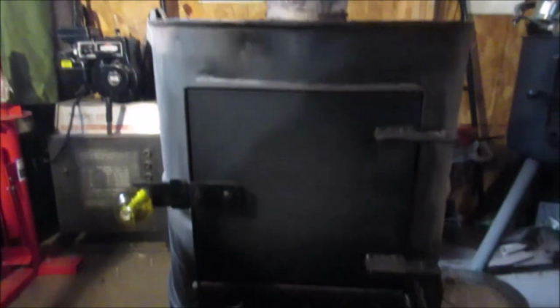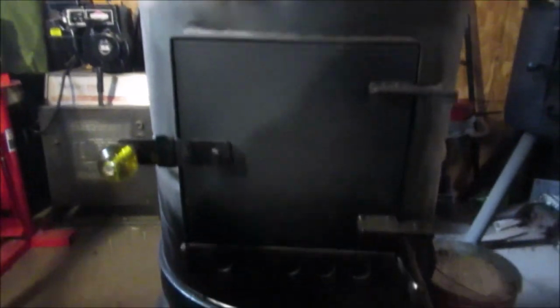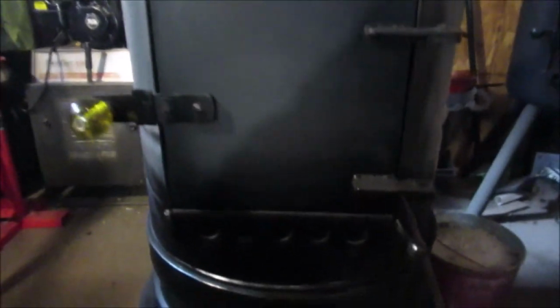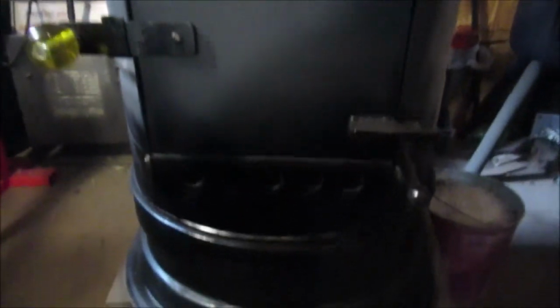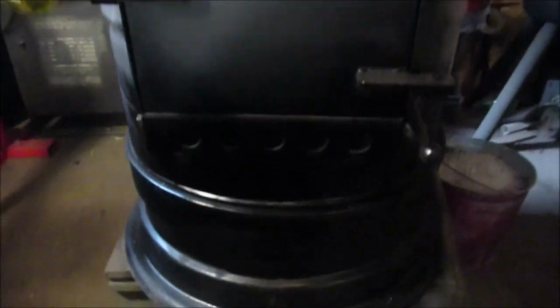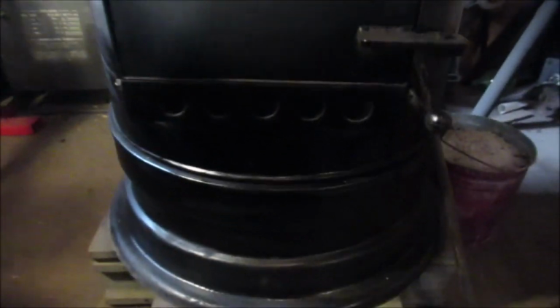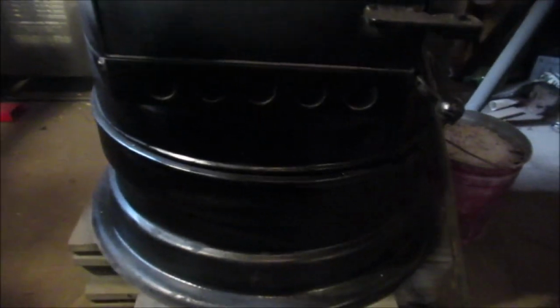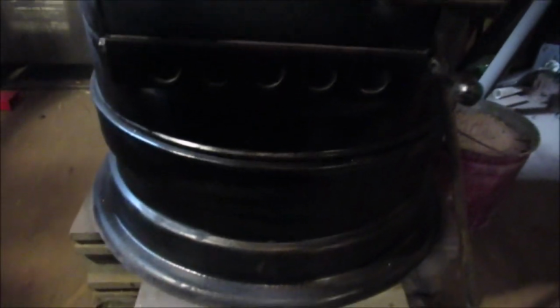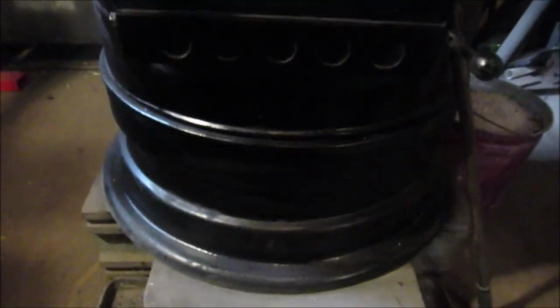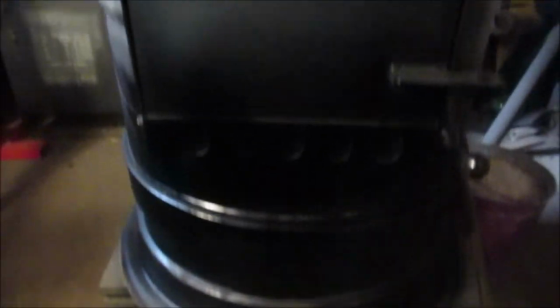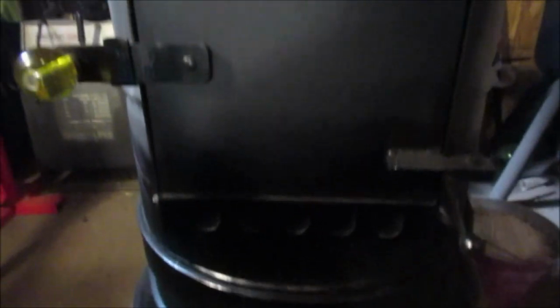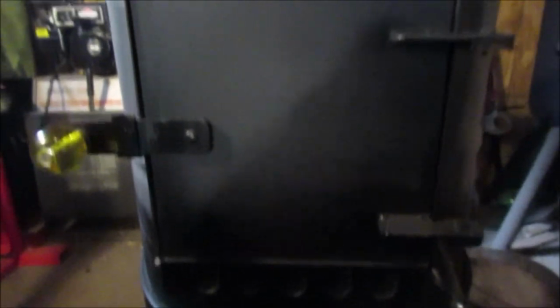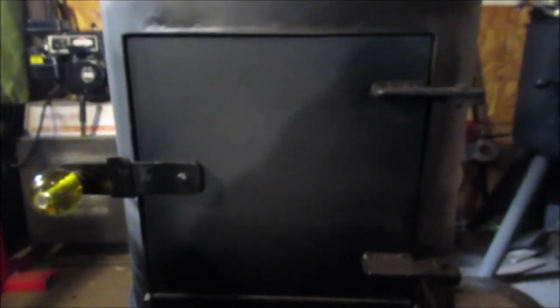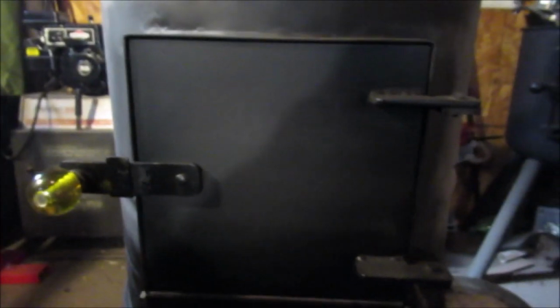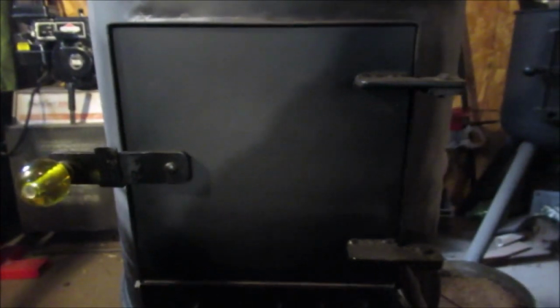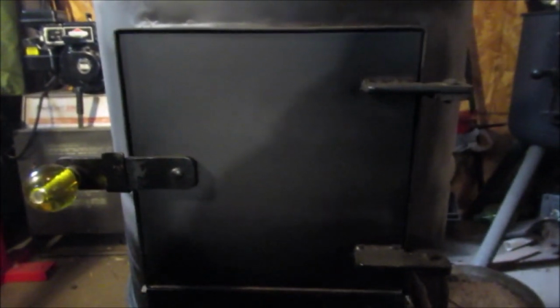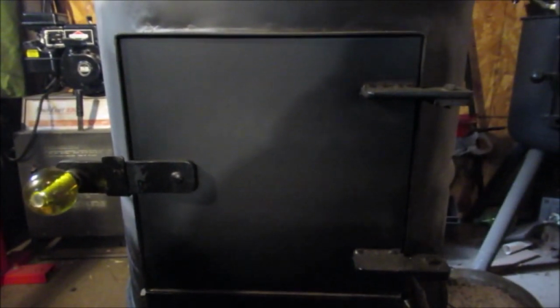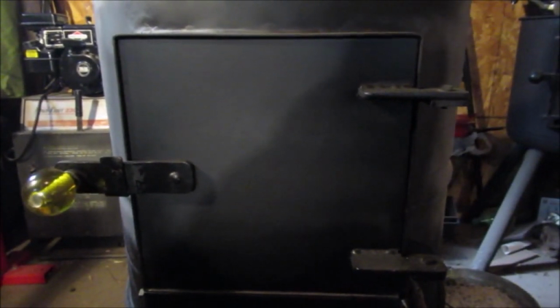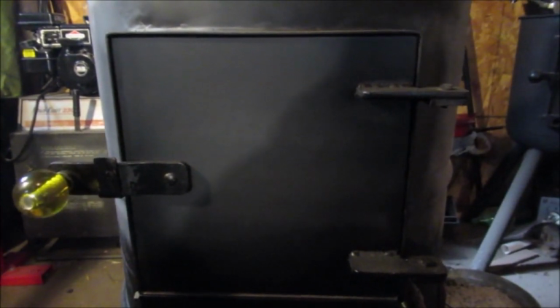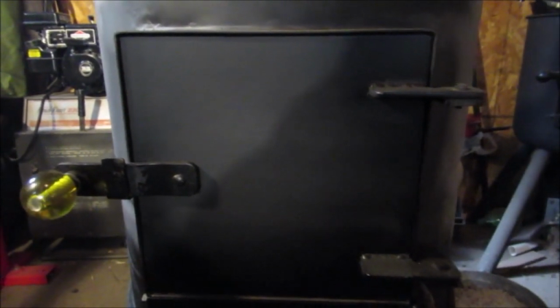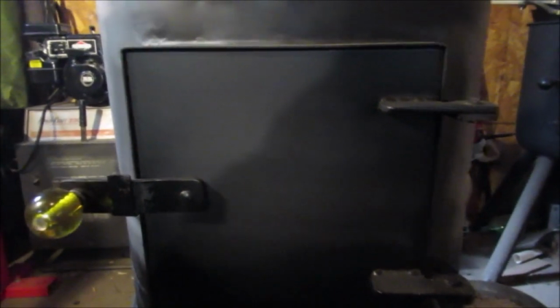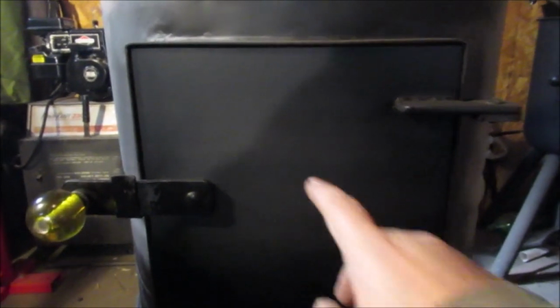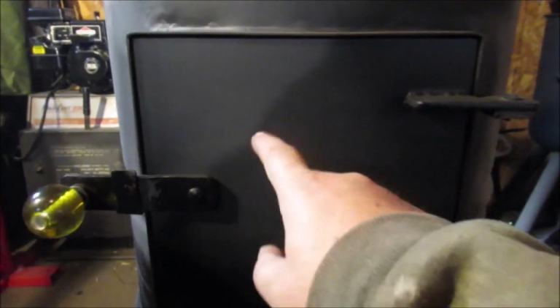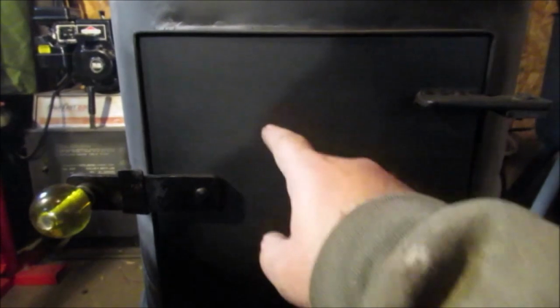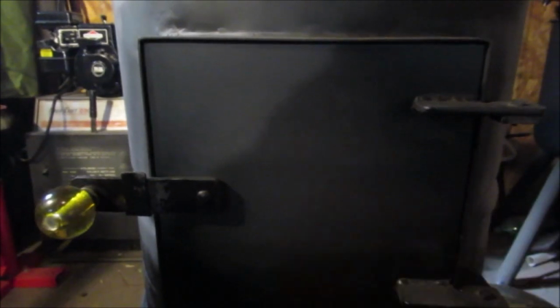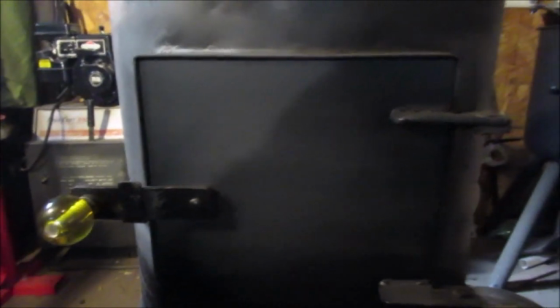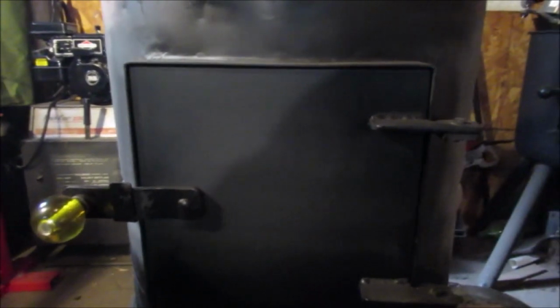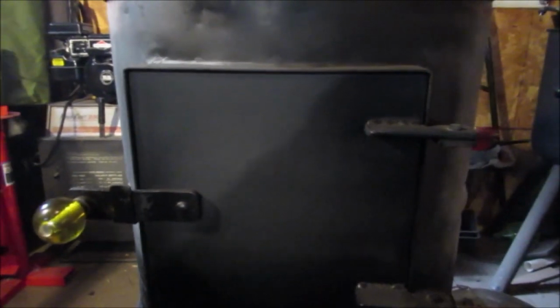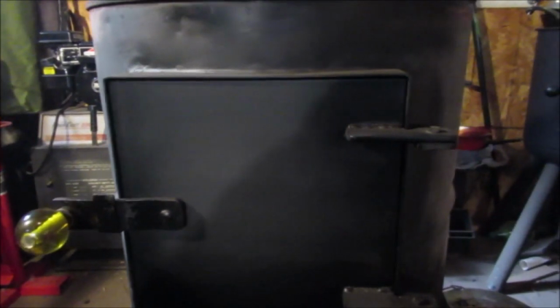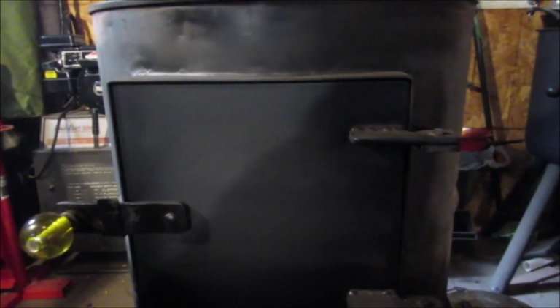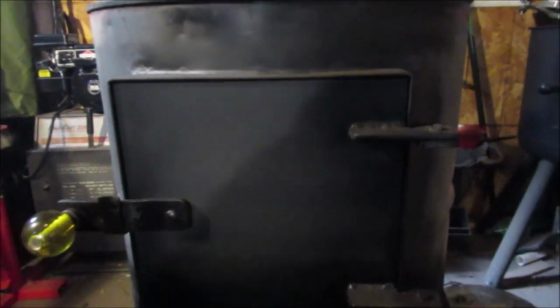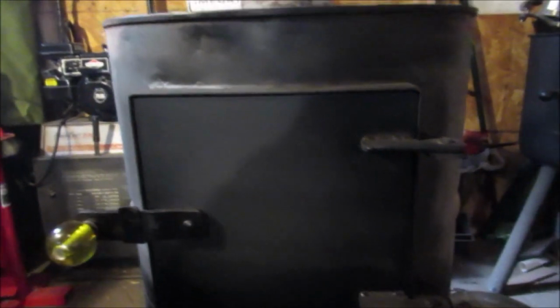We painted that semi-gloss black. You can see down there - we've been slowly building up the fire this morning several times to burn it off so it looks like a flat black.